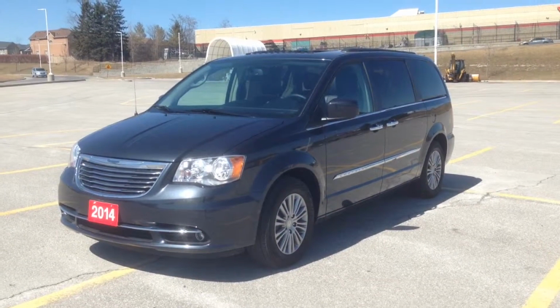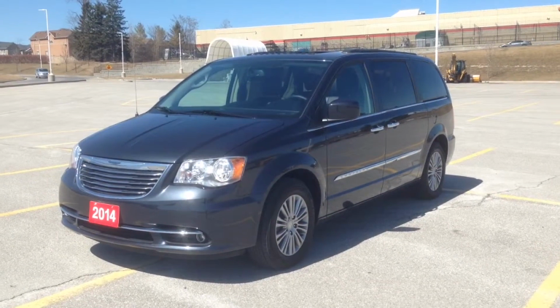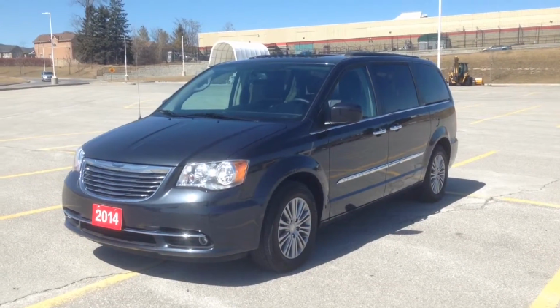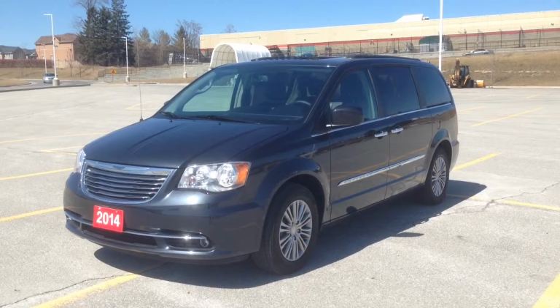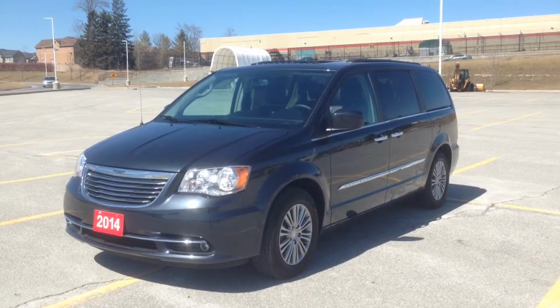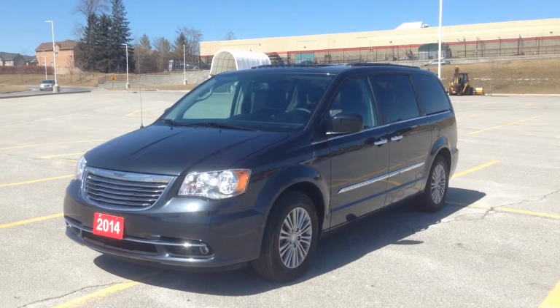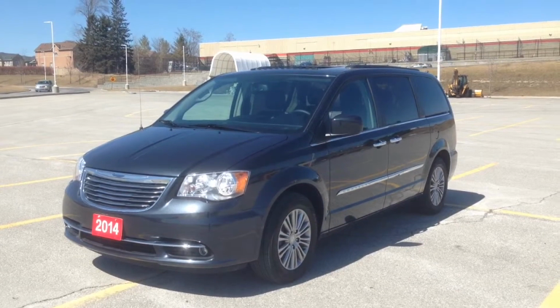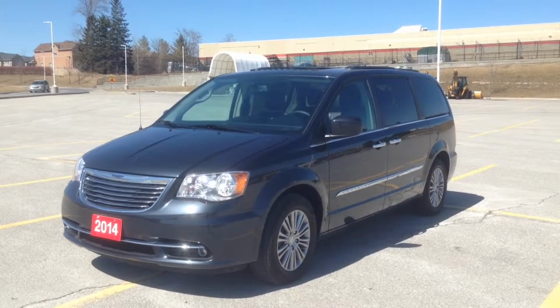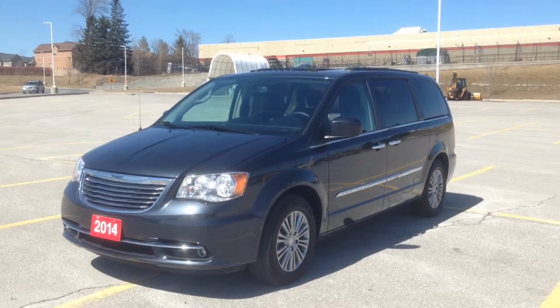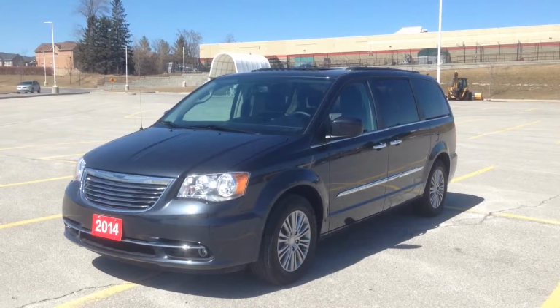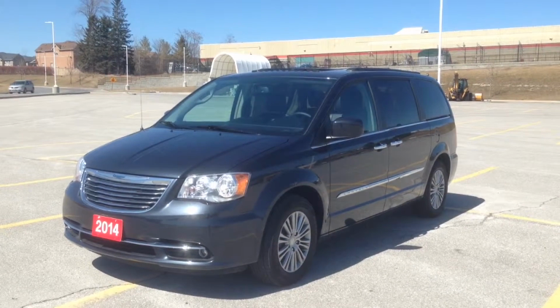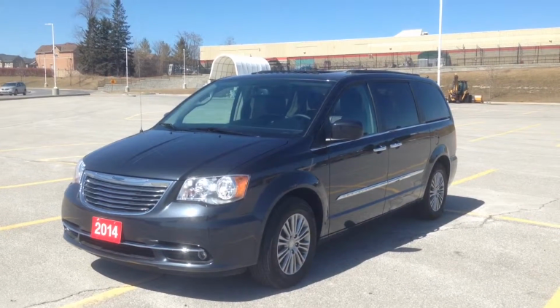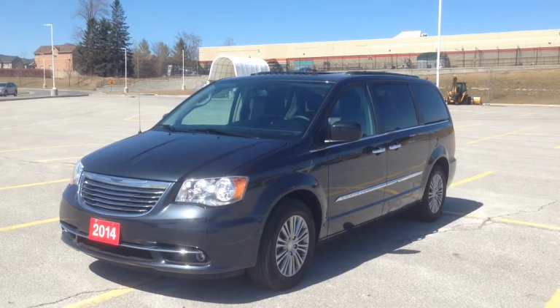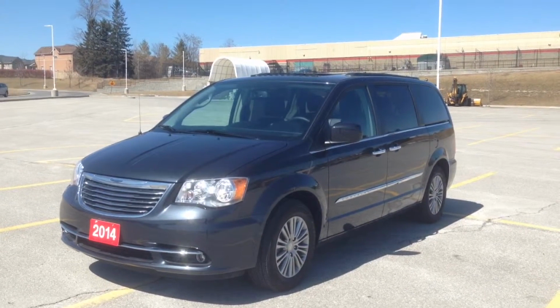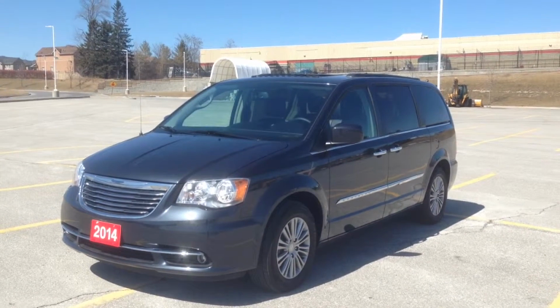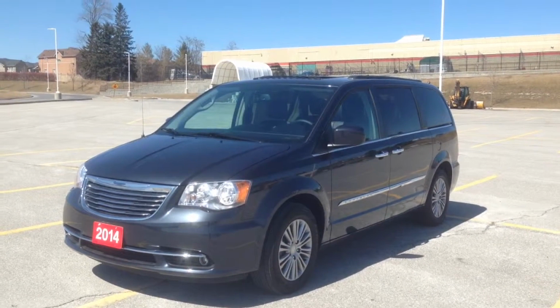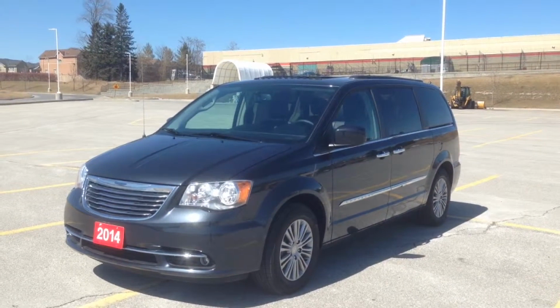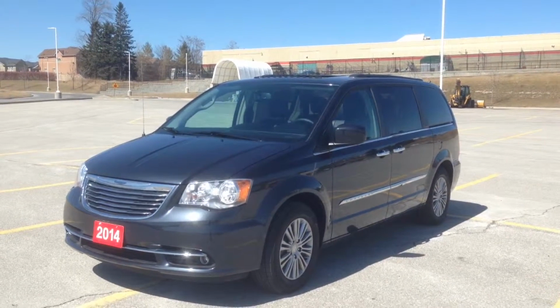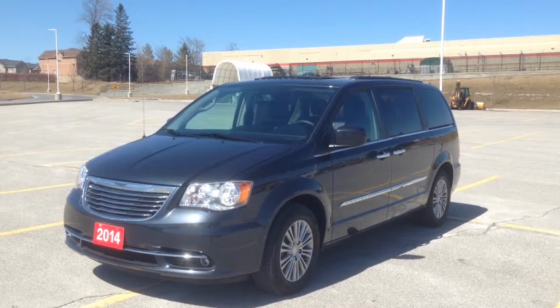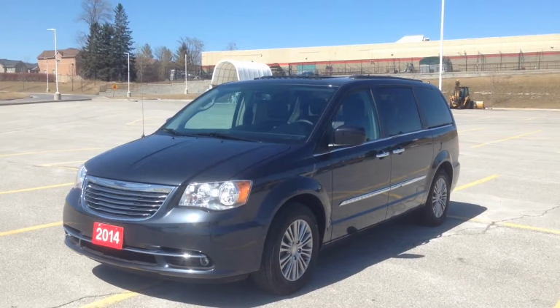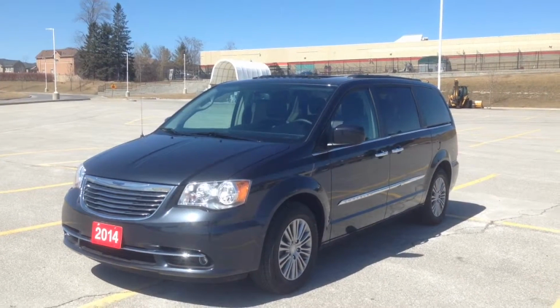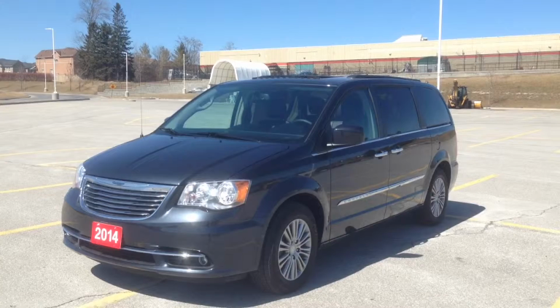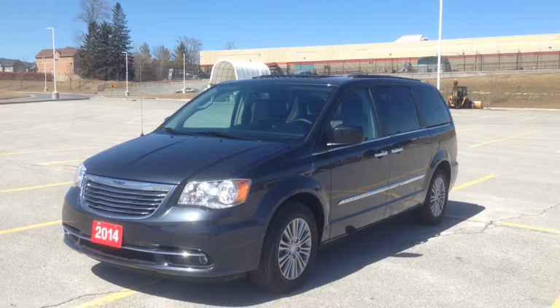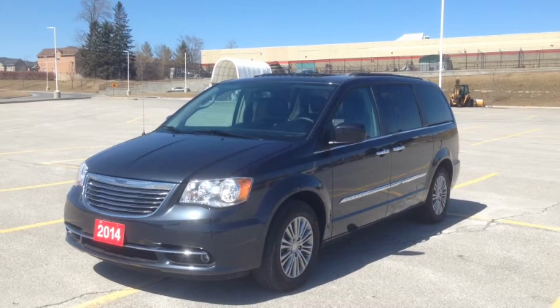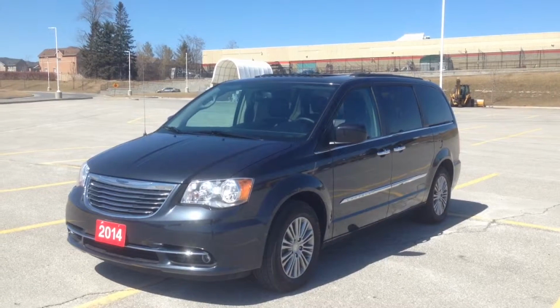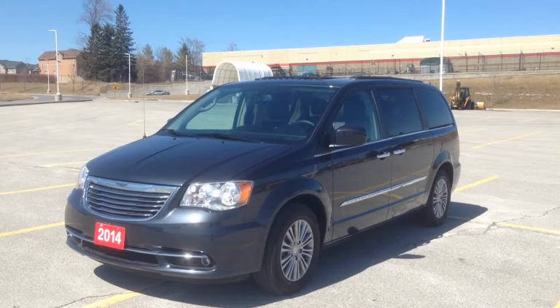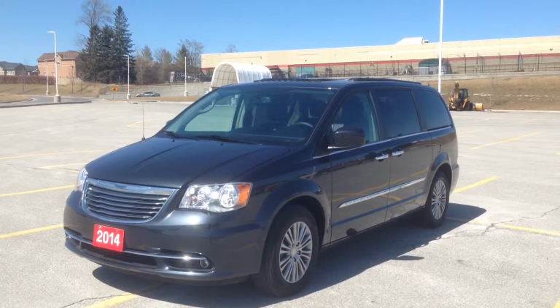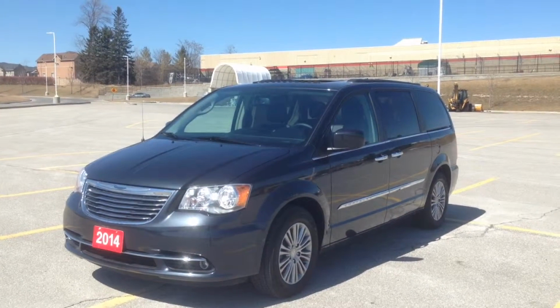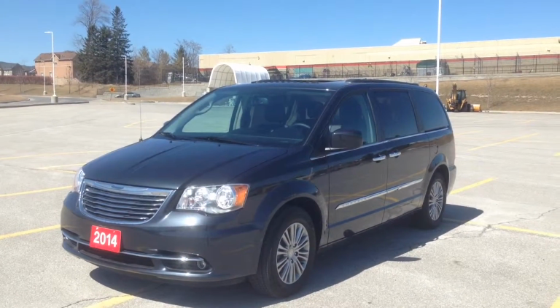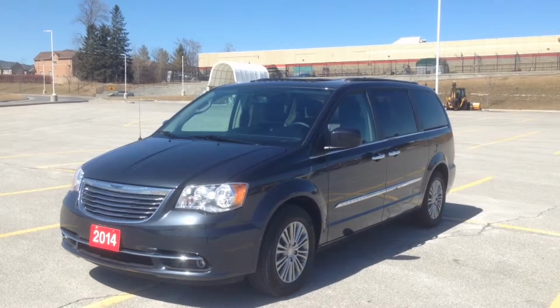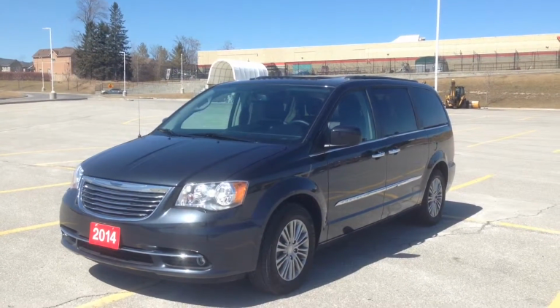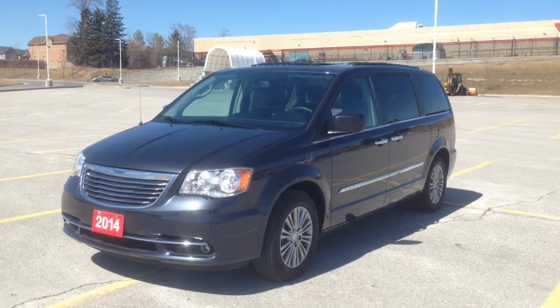Hey guys, I'm here at Carver Dodge Jeep in Newmarket, Ontario, right across the street from Upper Canada Mall. Today, we're looking at a pre-owned 2014 Chrysler Town & Country Limited.